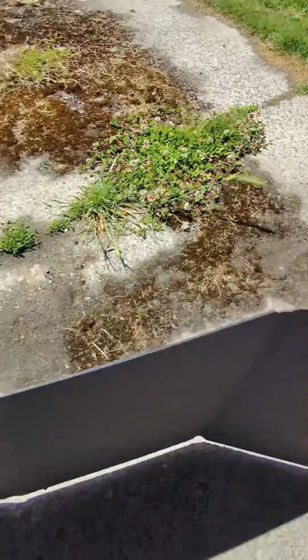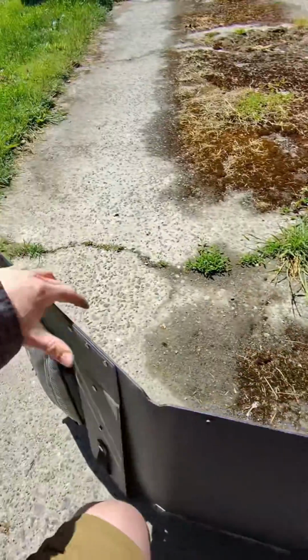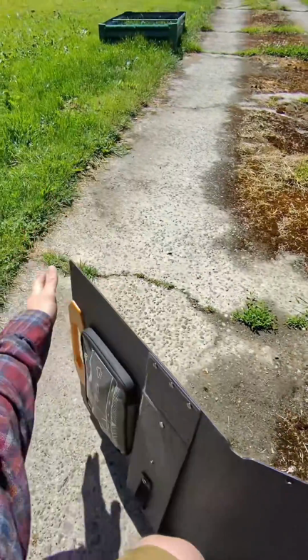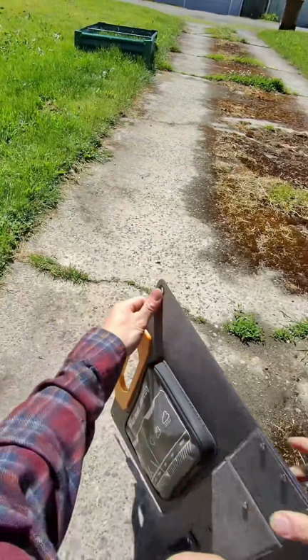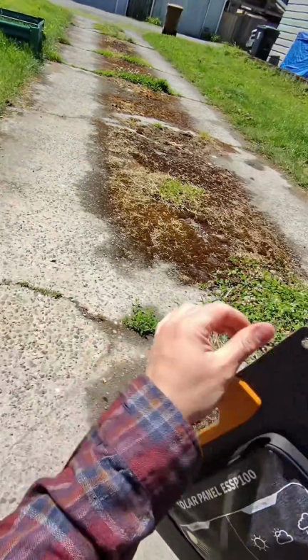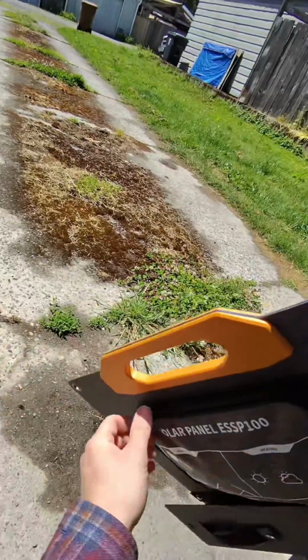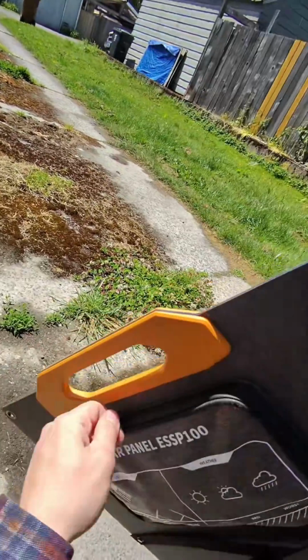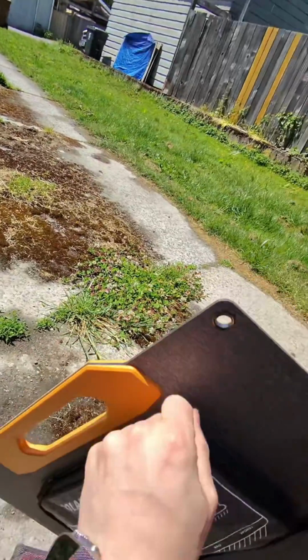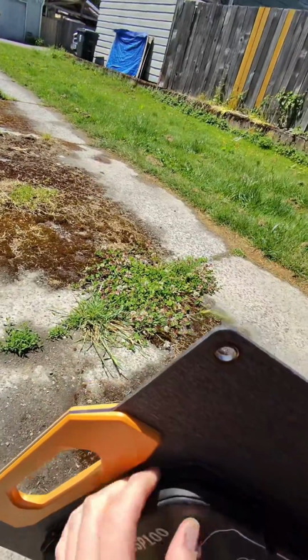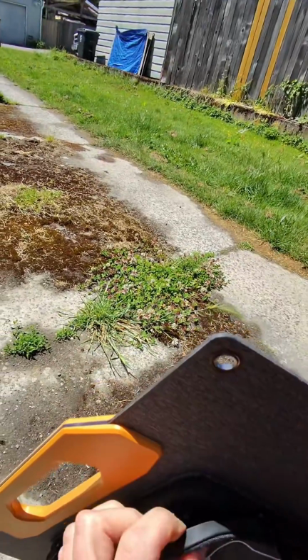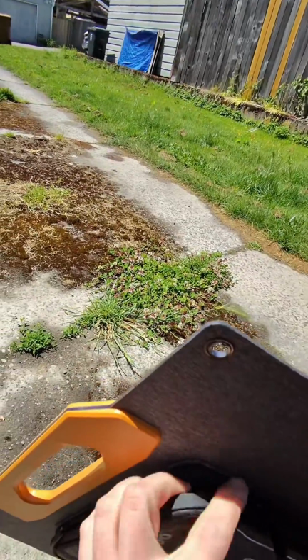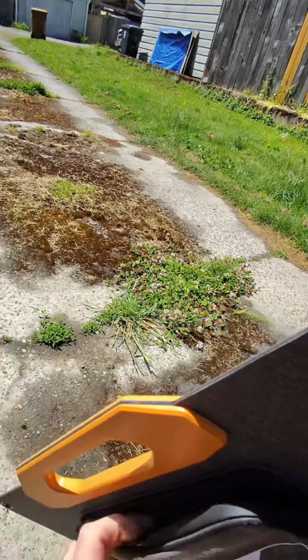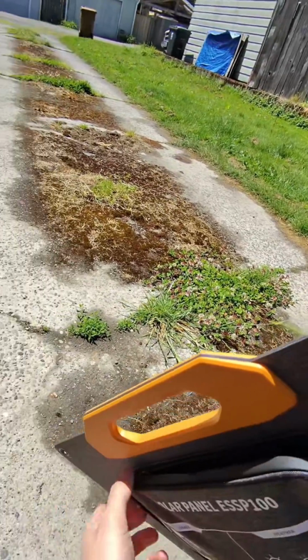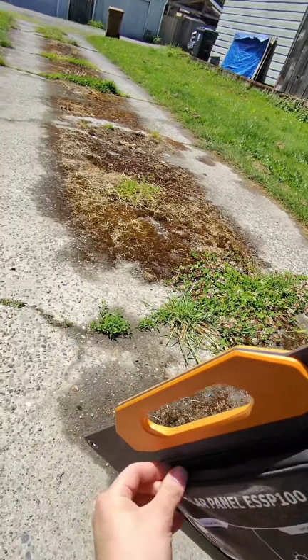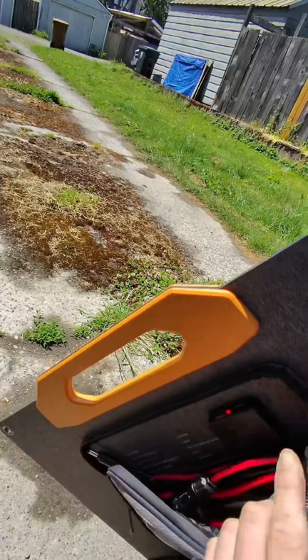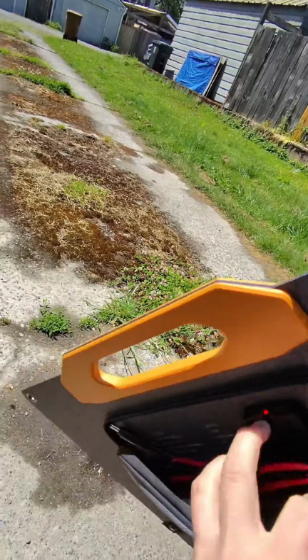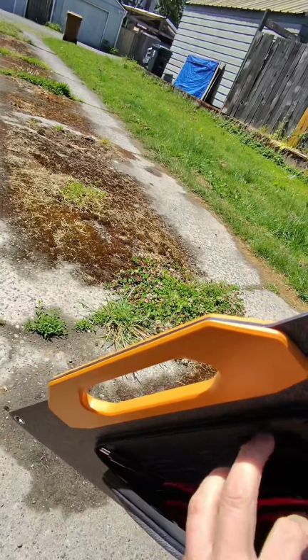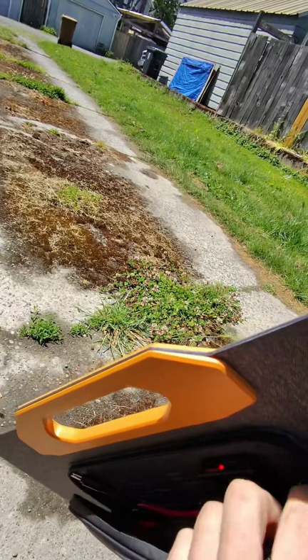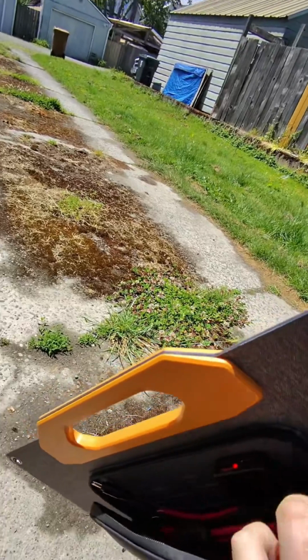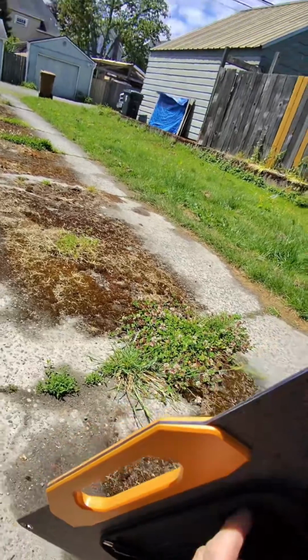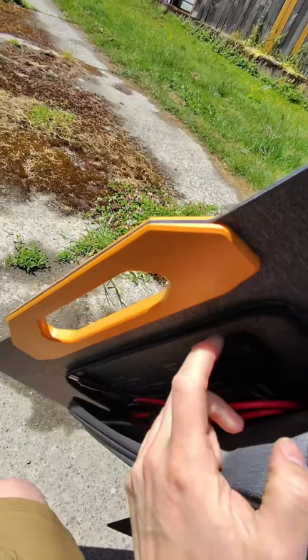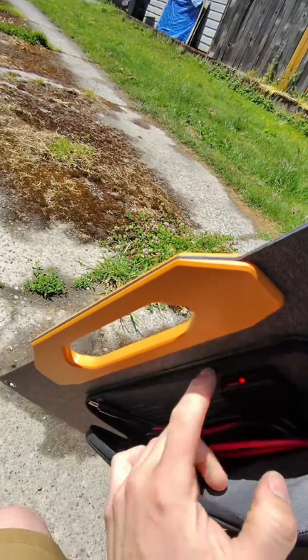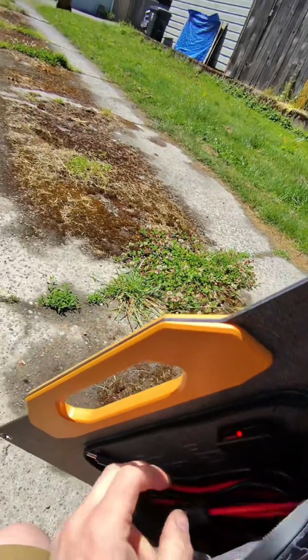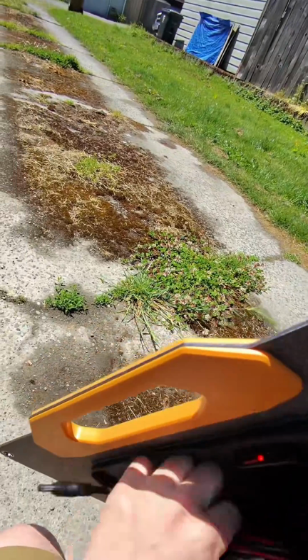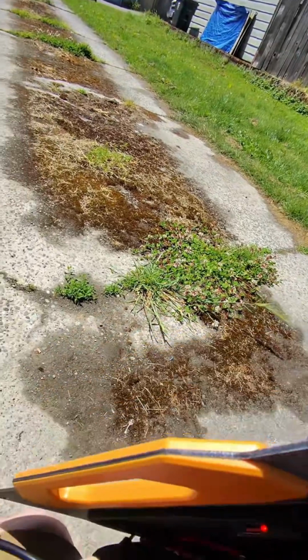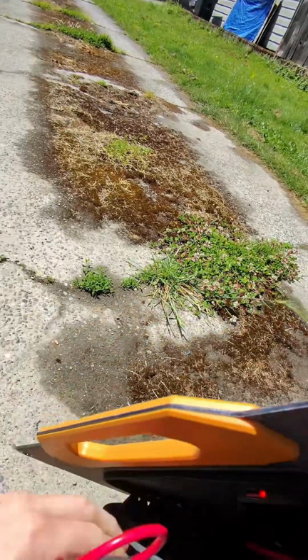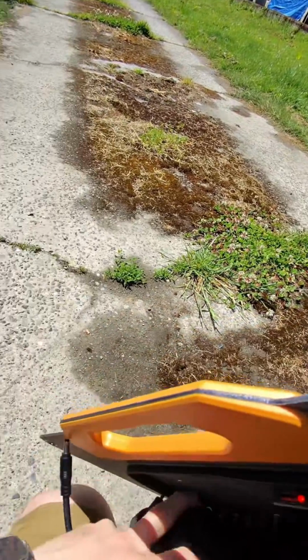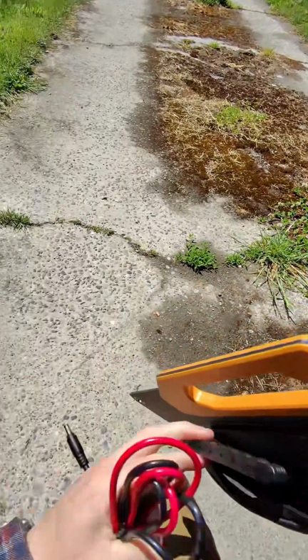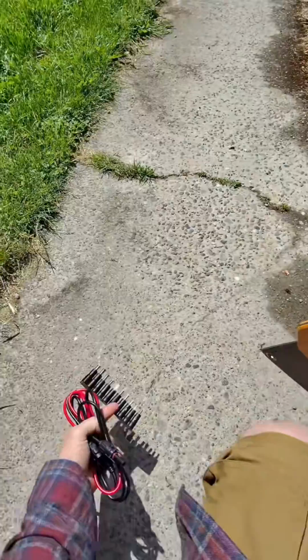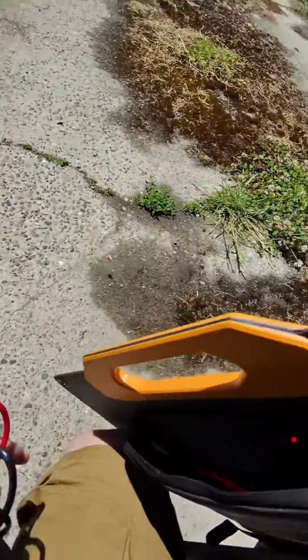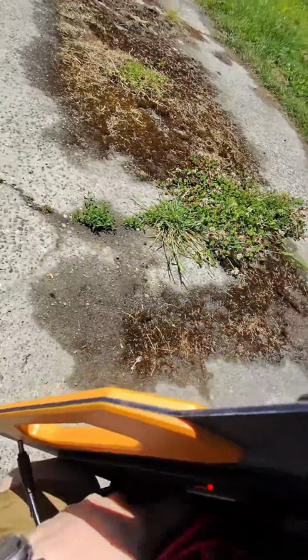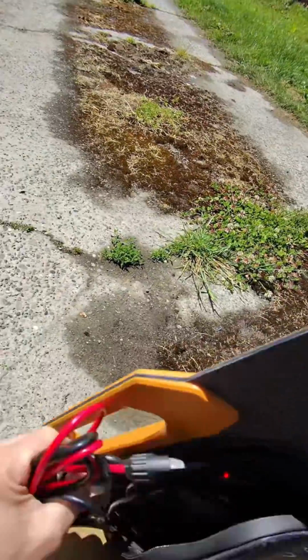I'm going to unsnap it. The zipper pouch has water resistant zippers and as you can see it's red. We're already charging — I can pop in USB-C or USB-A and be off and running. We also have plenty of different adapters.